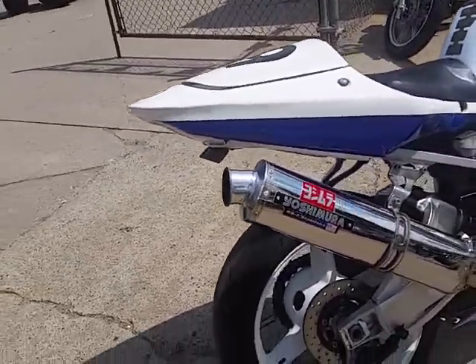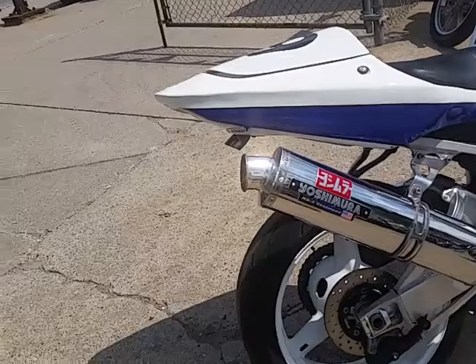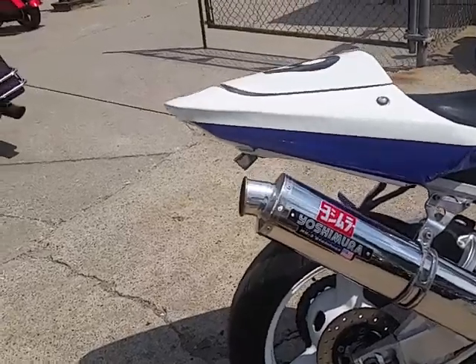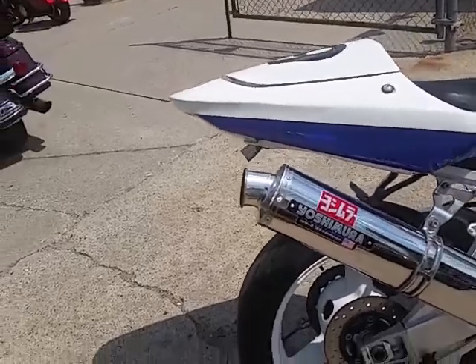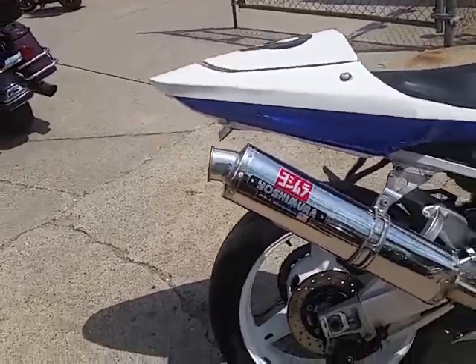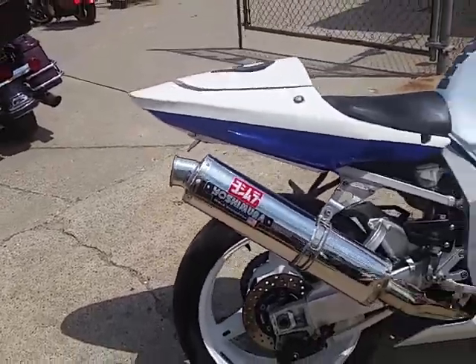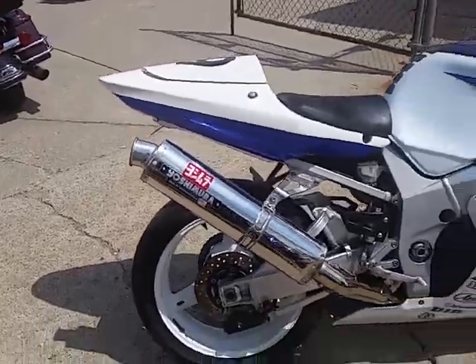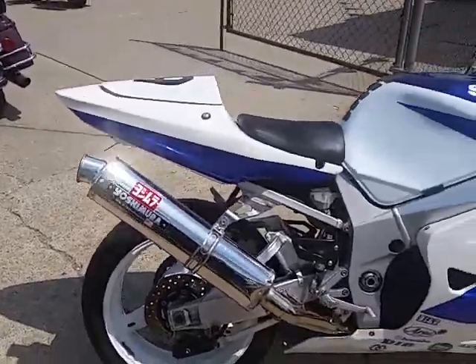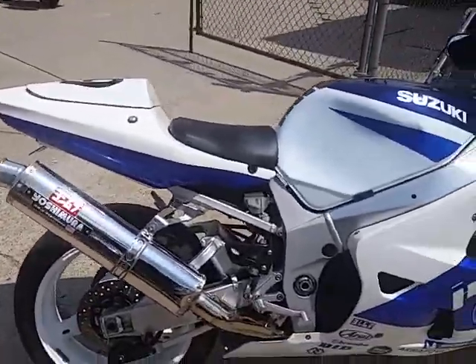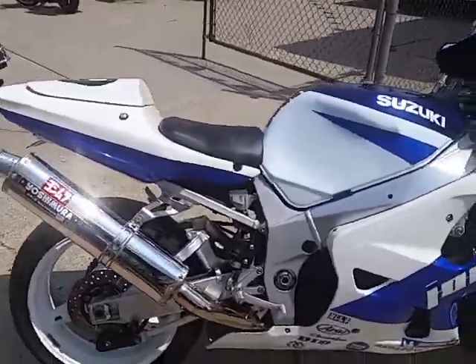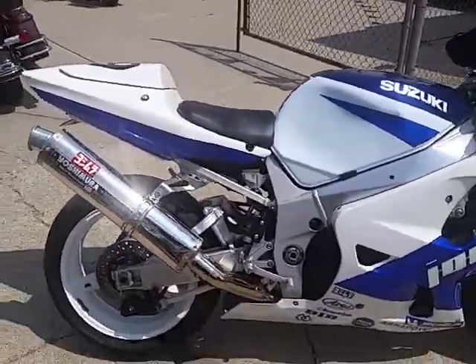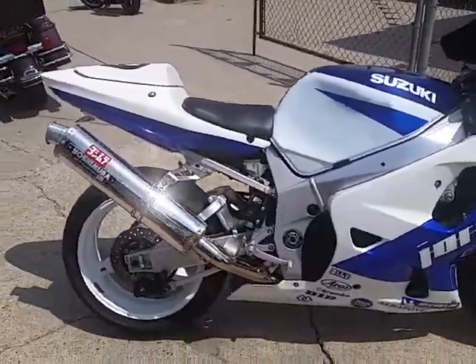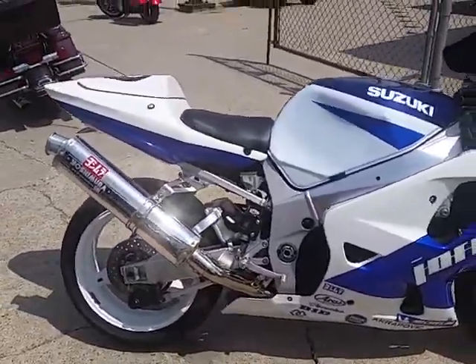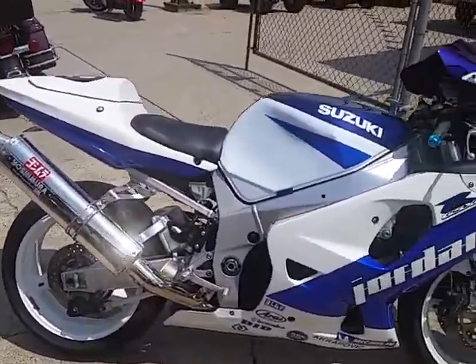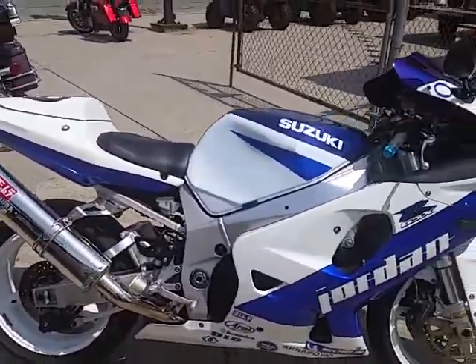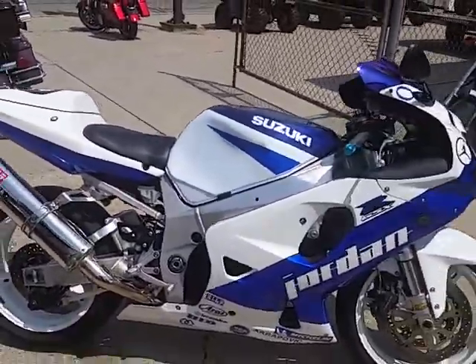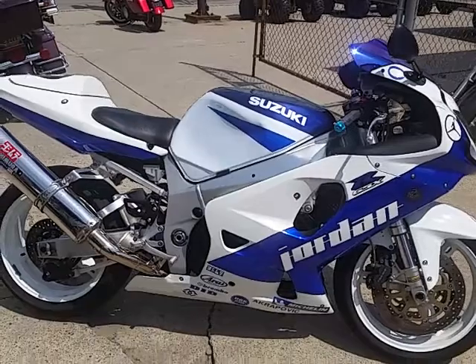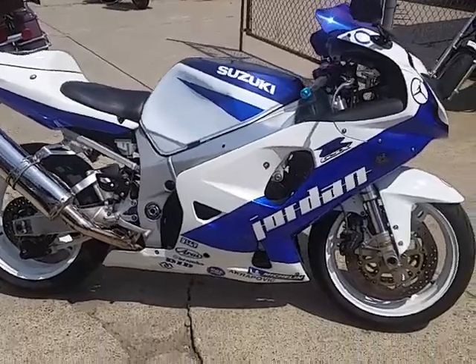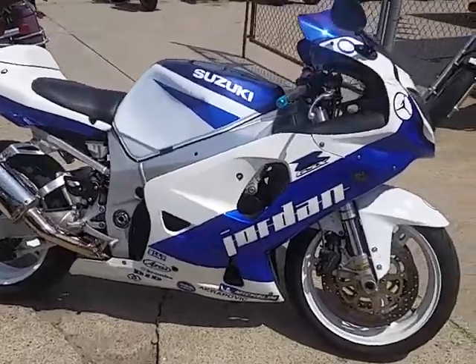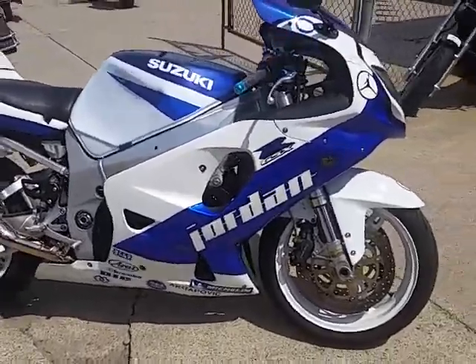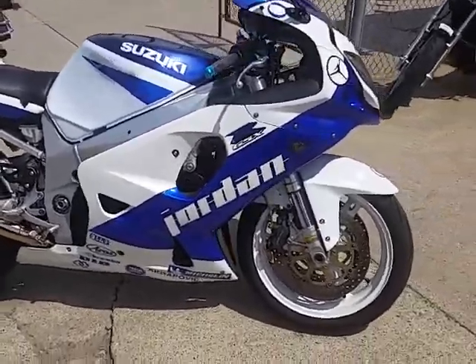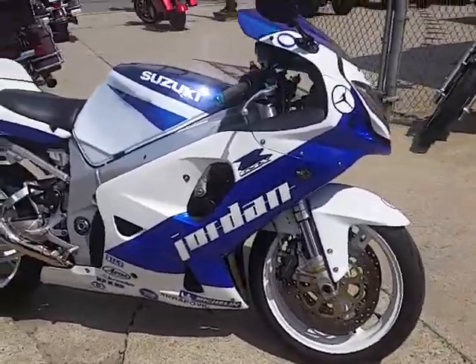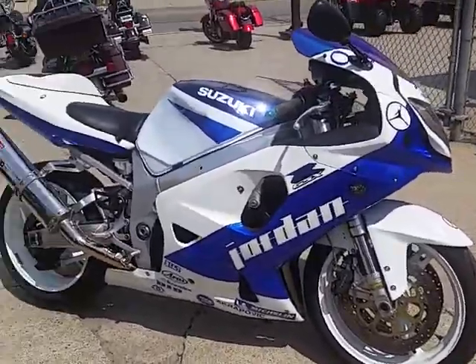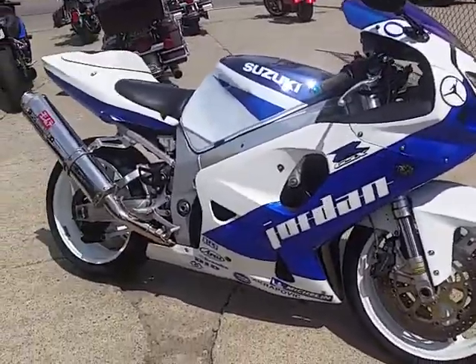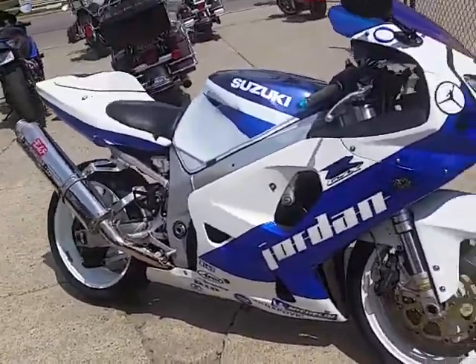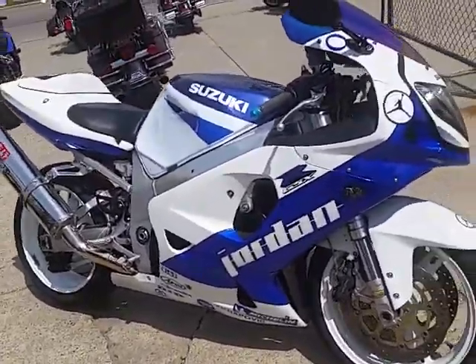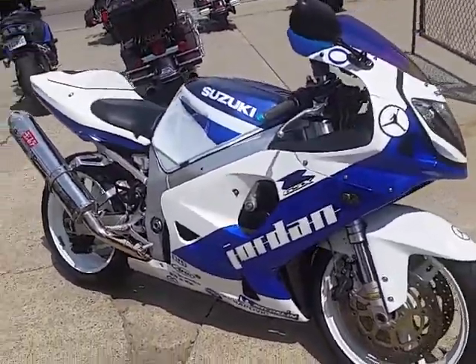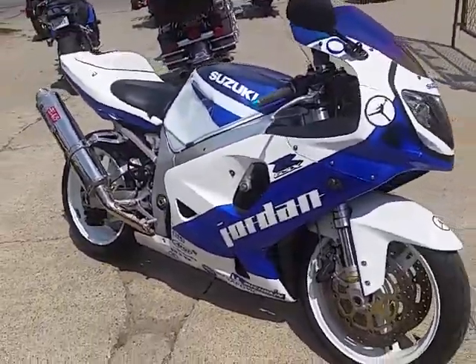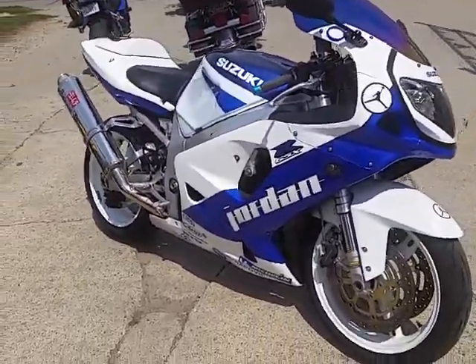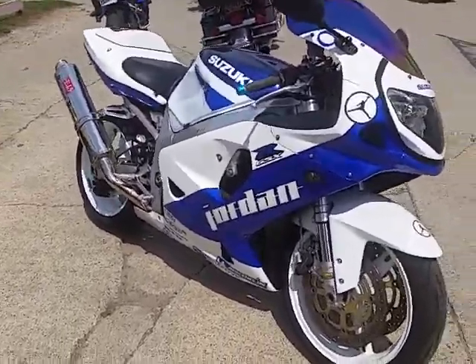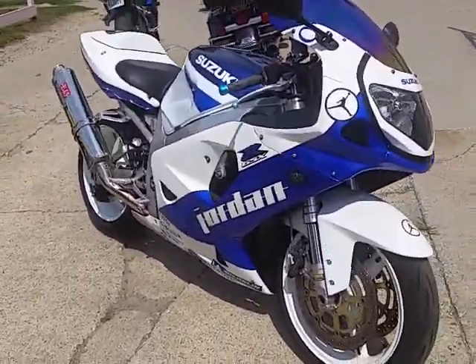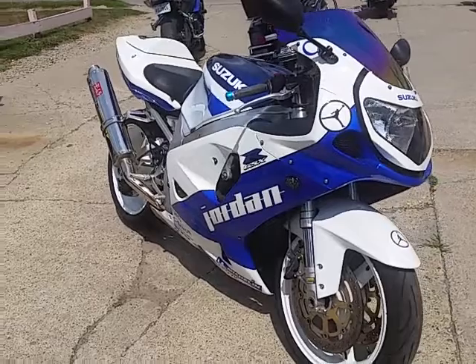This one's one sharp Gixxer 750. You got the Fender Eliminator Kit, integrated LED rear turn signals, and a Yoshimura stainless steel exhaust — makes this bike sound as cool as it looks.